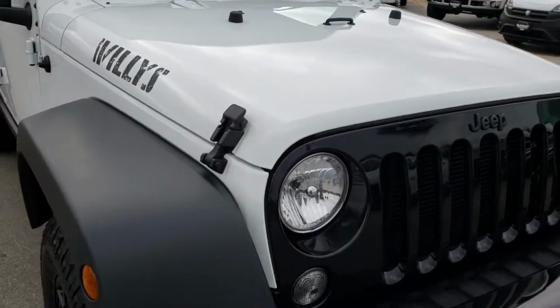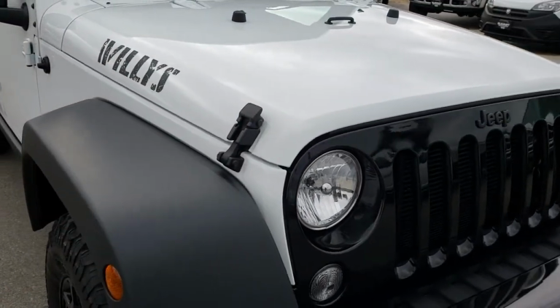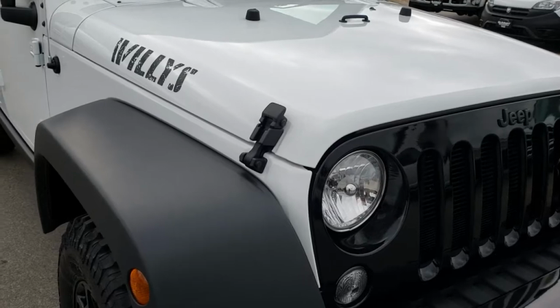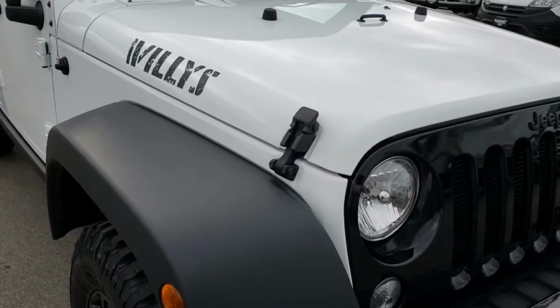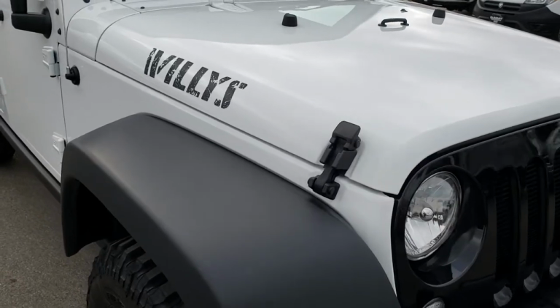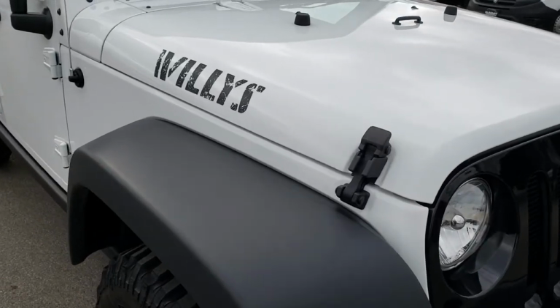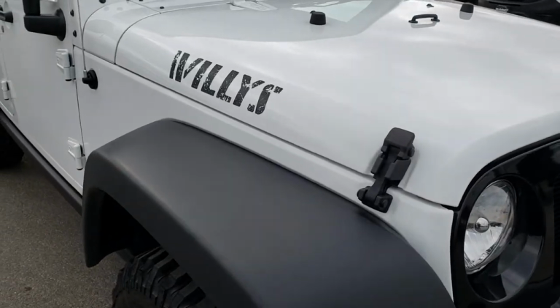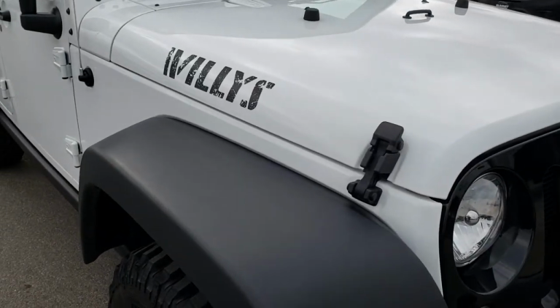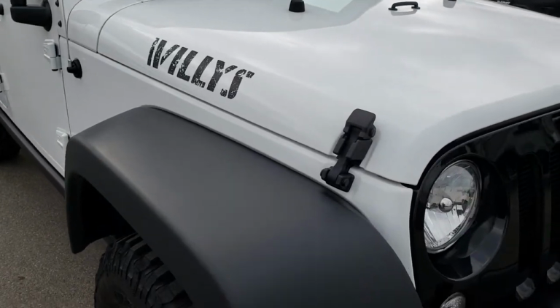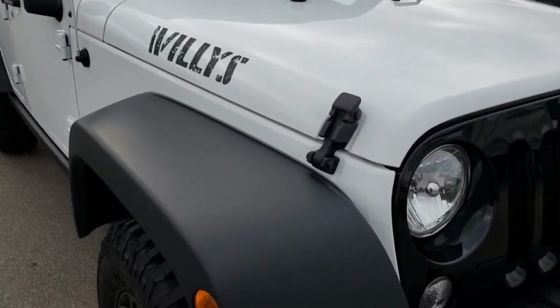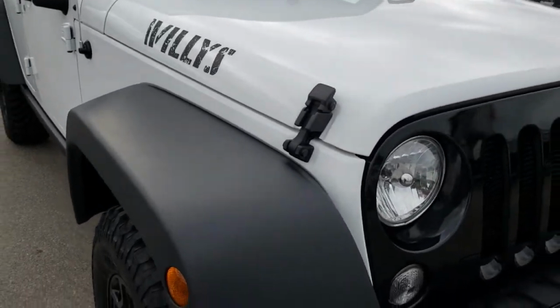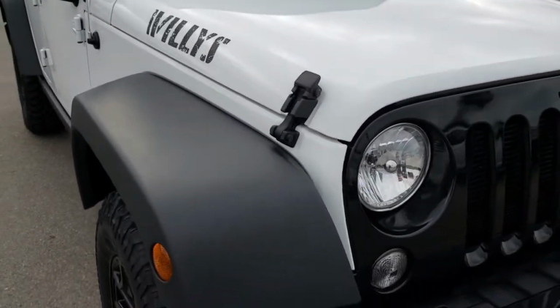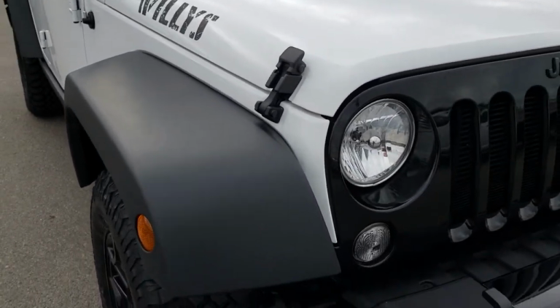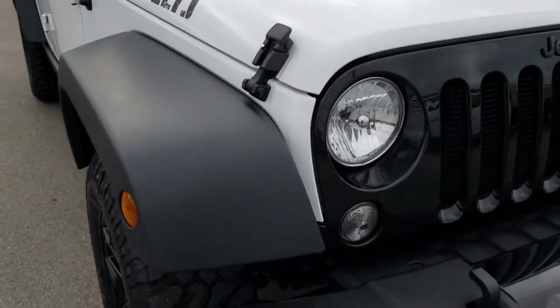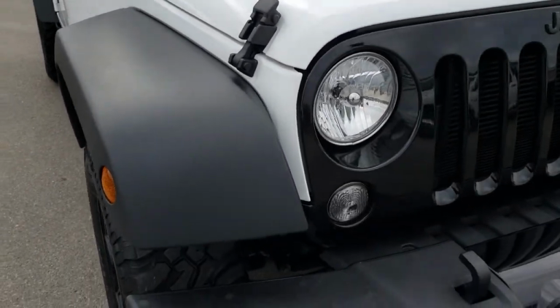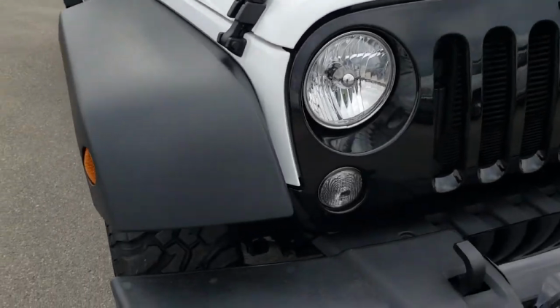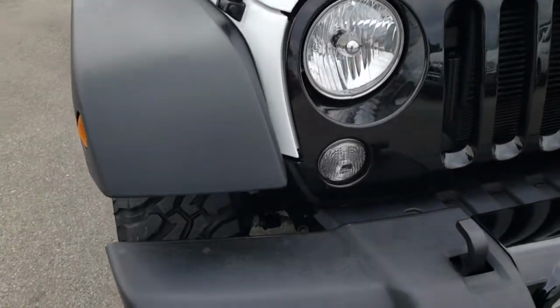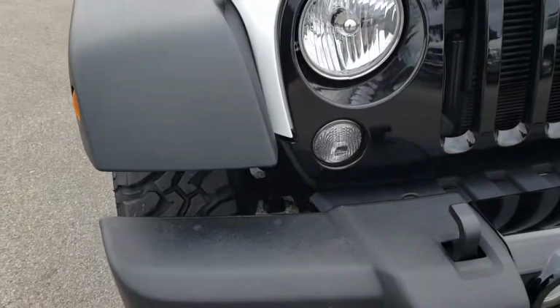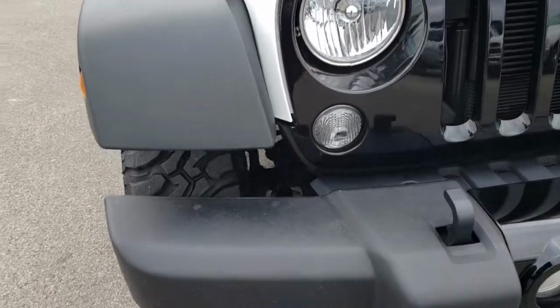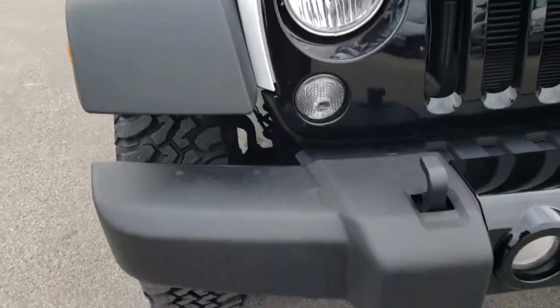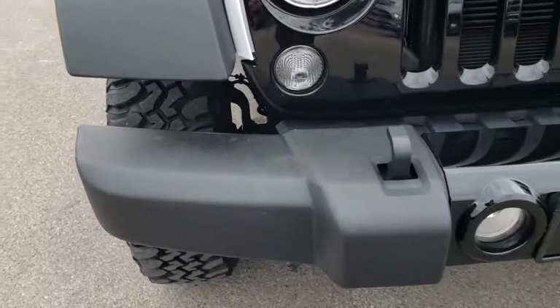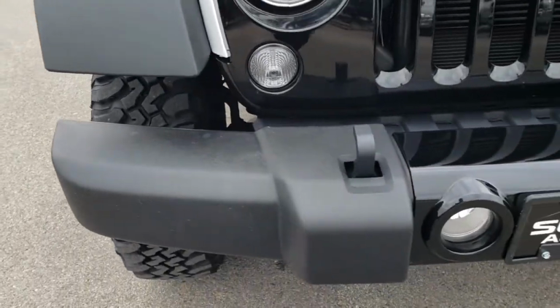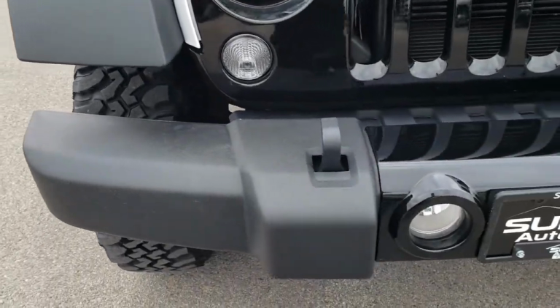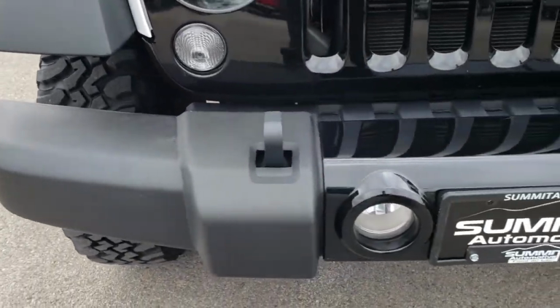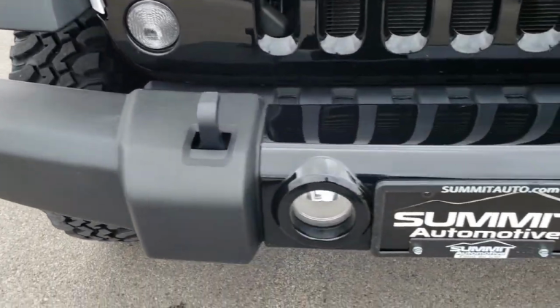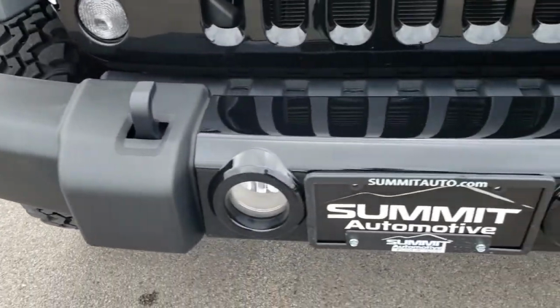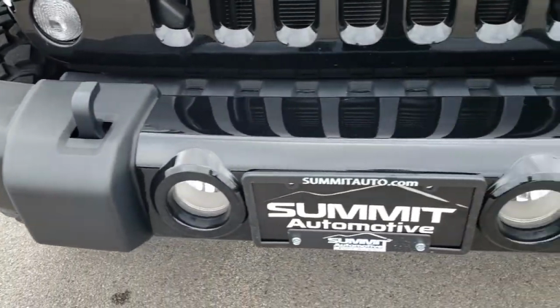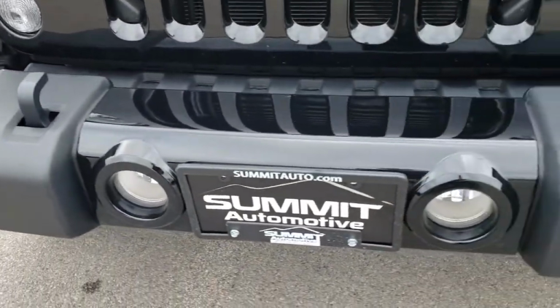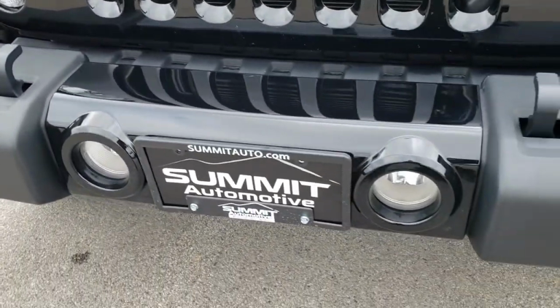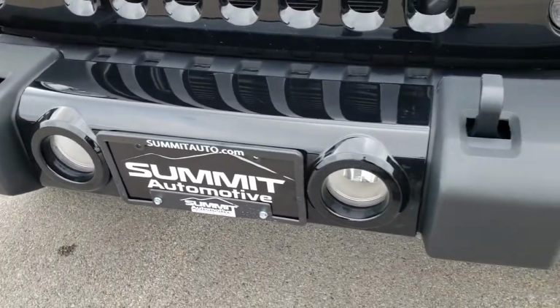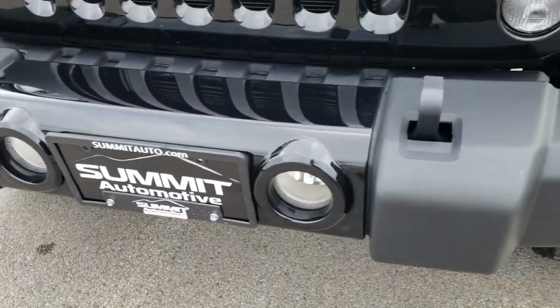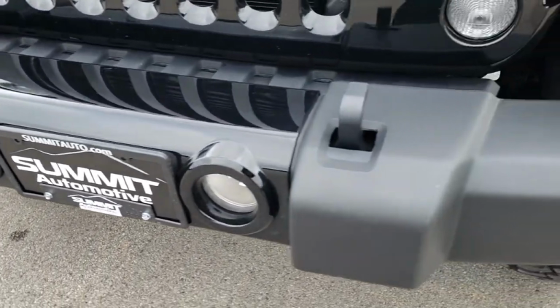From this HD video you will be able to tell that this Jeep is extremely clean all the way around, and hopefully learn a little bit about the Willys Wheeler package and what it entails.